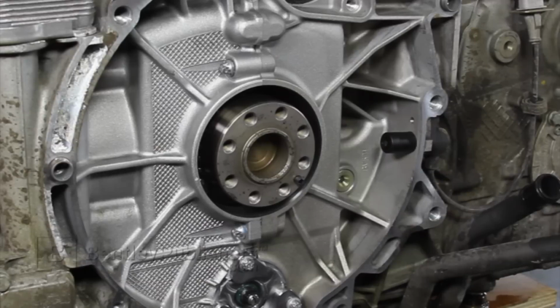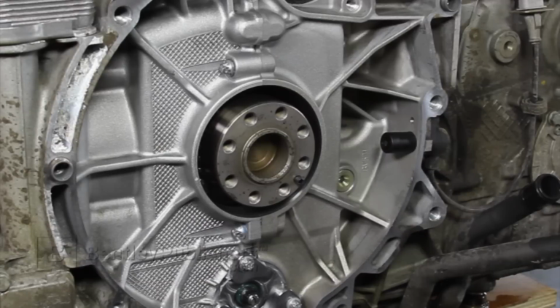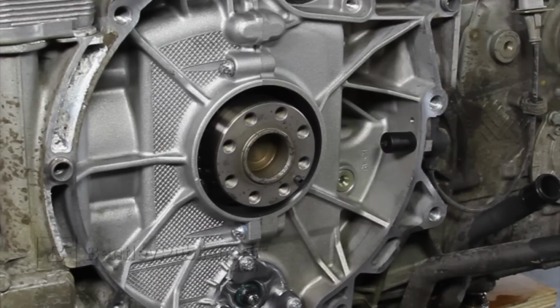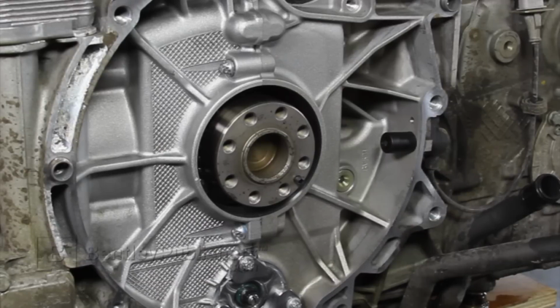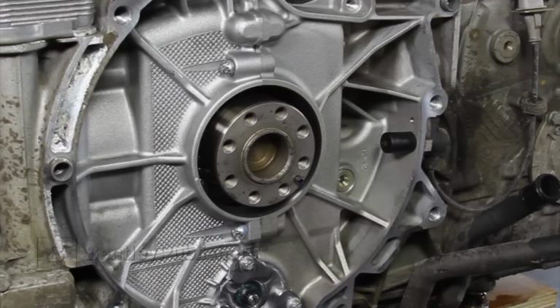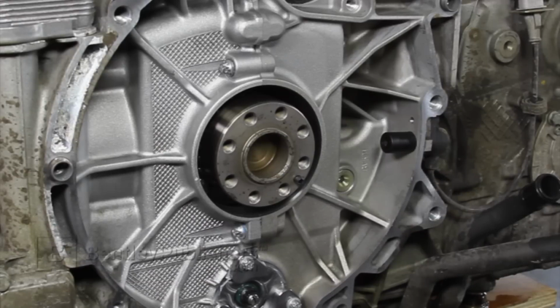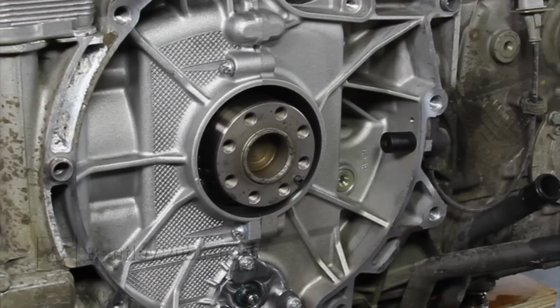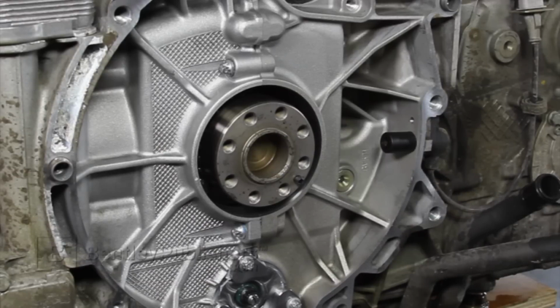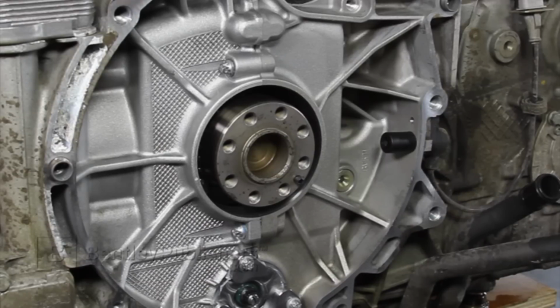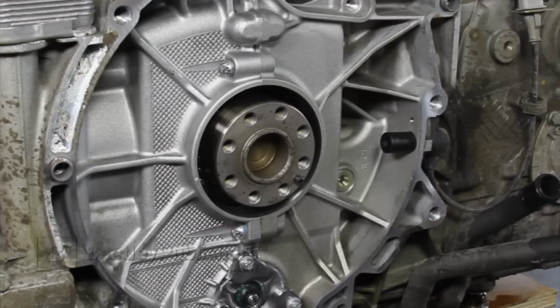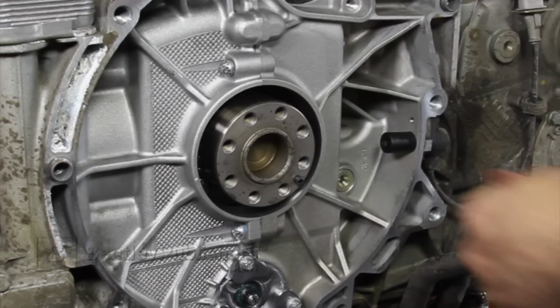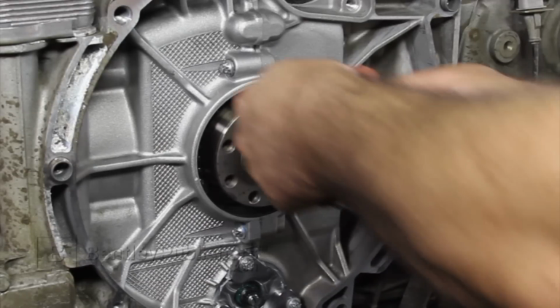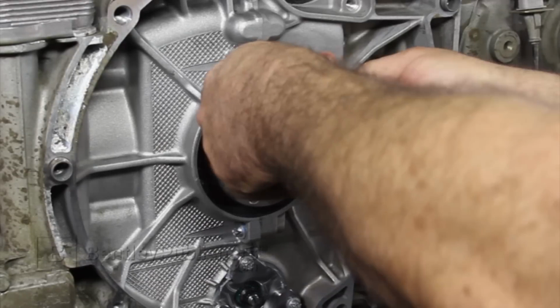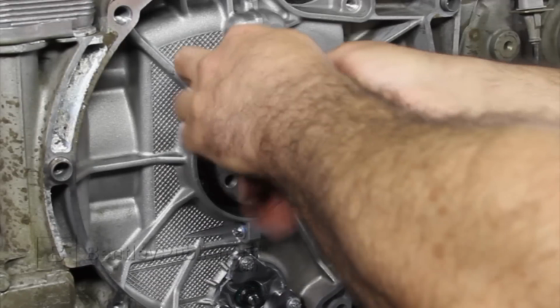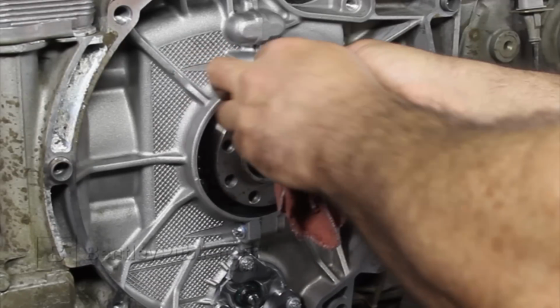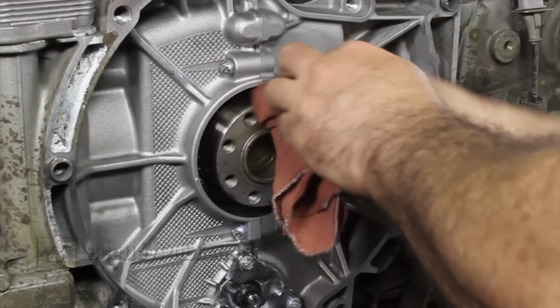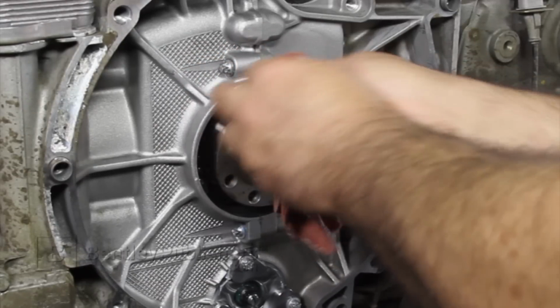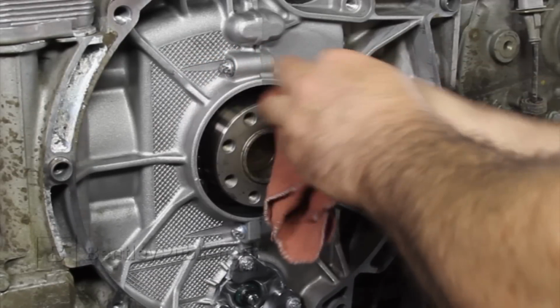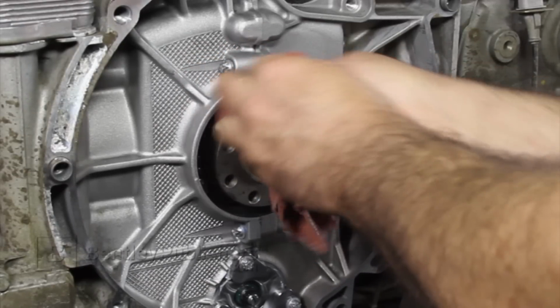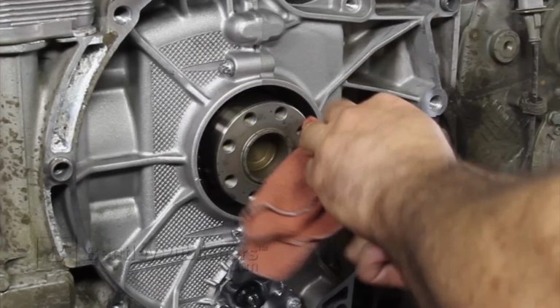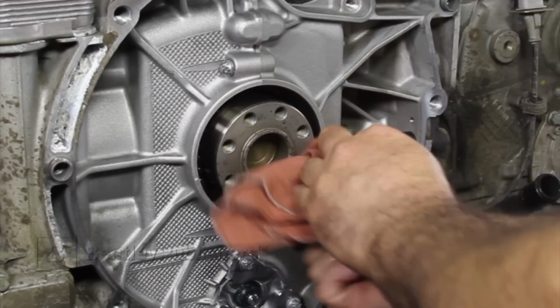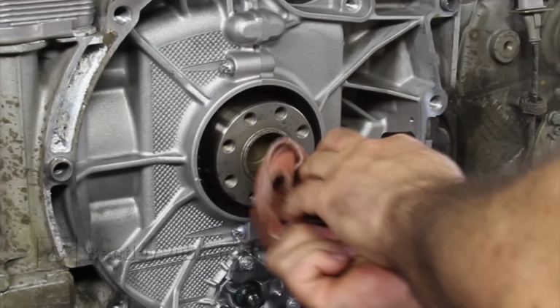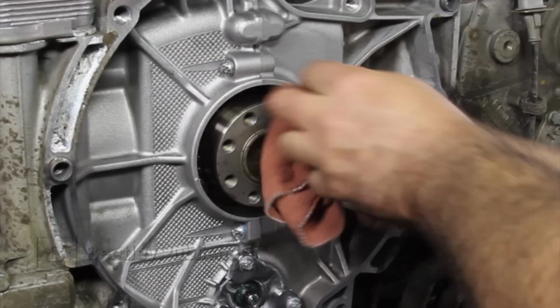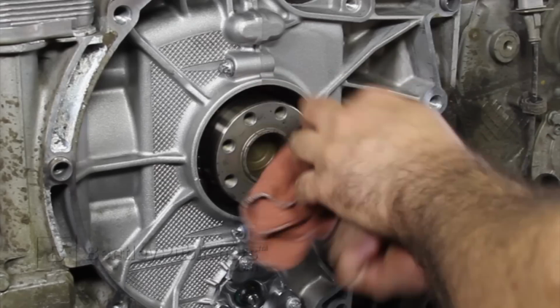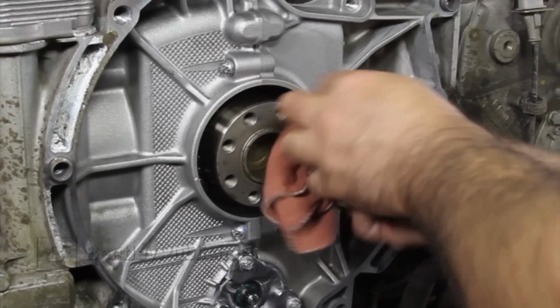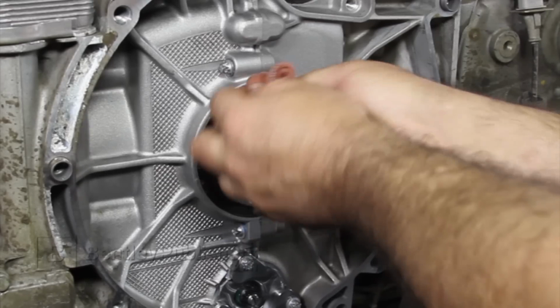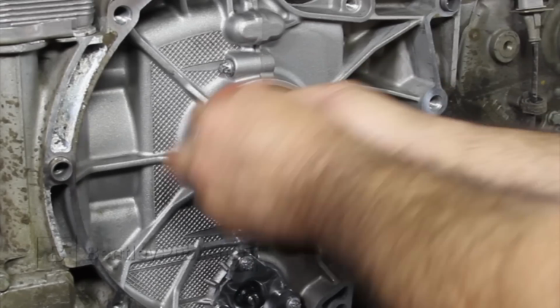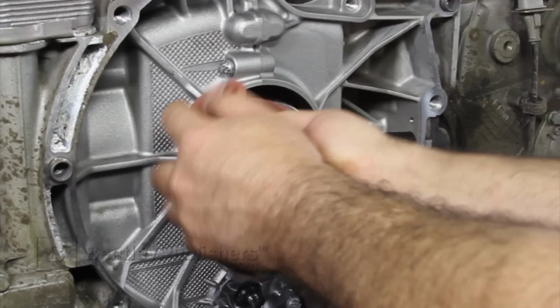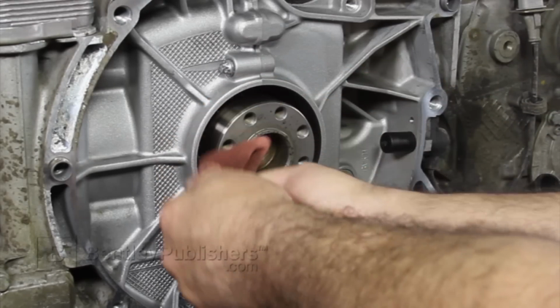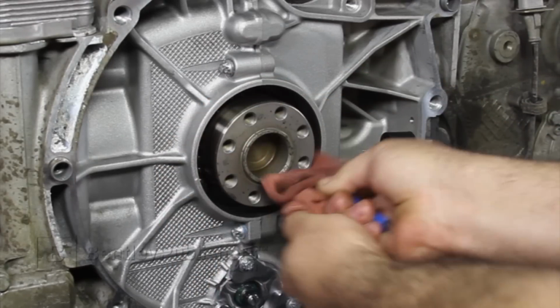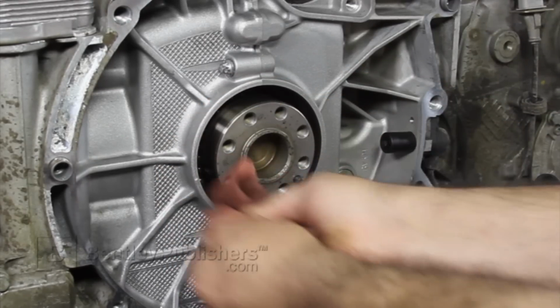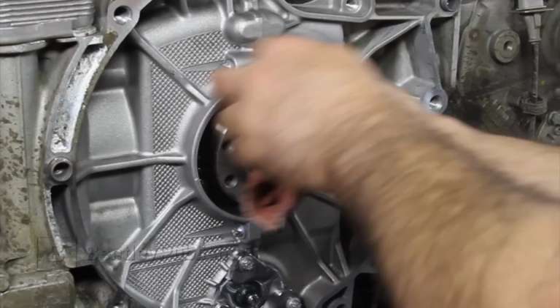Once the seal has been removed, clean the crankshaft flange and crankshaft bore. Remember to use a lint-free cloth and remove any burrs or sharp edges.